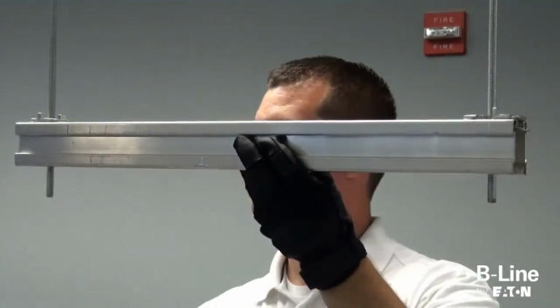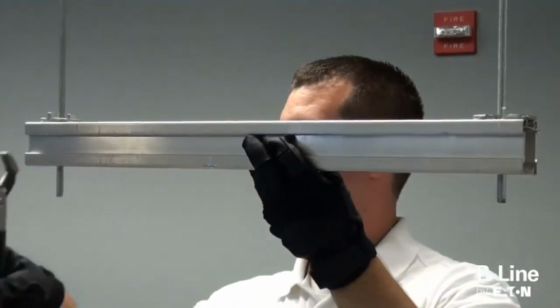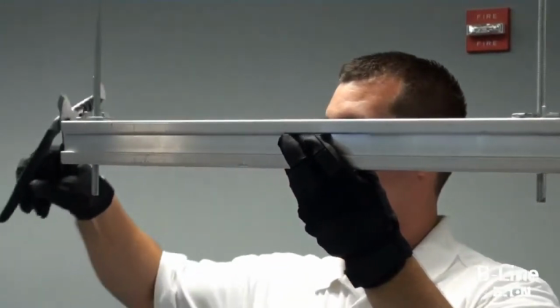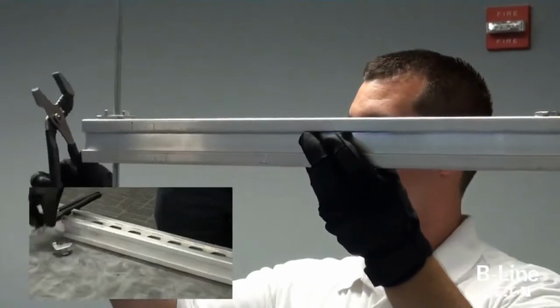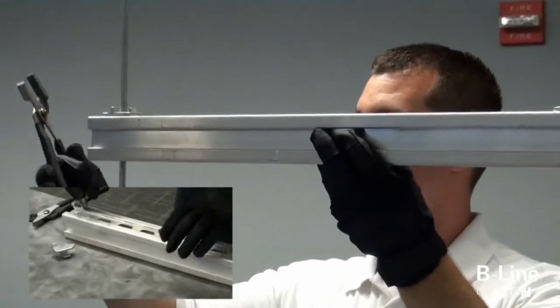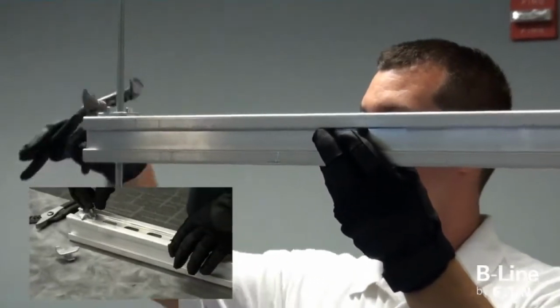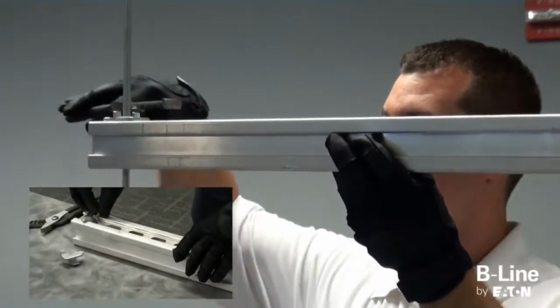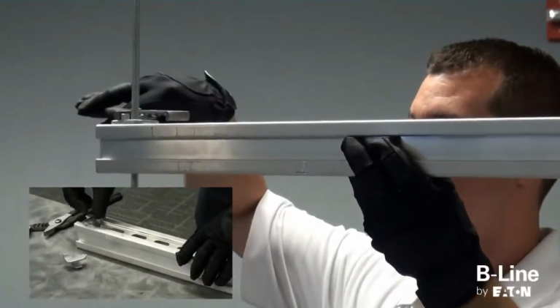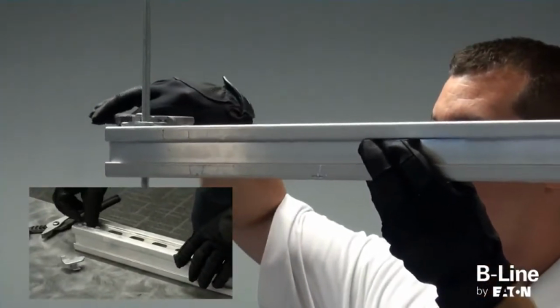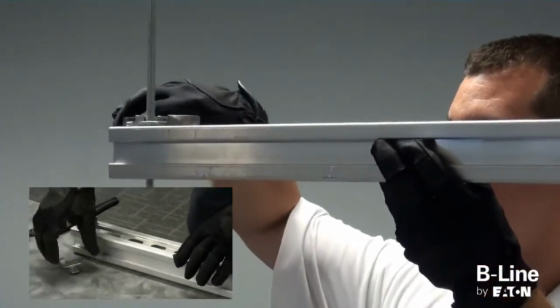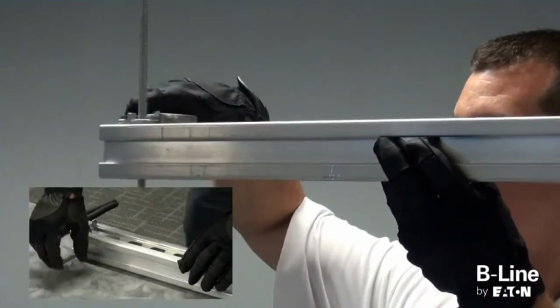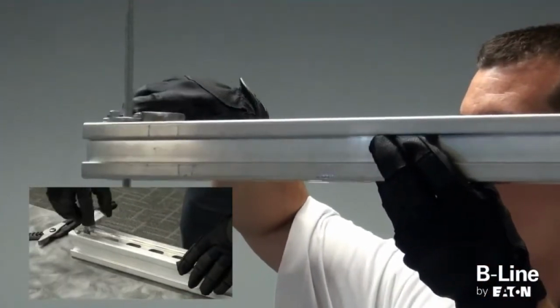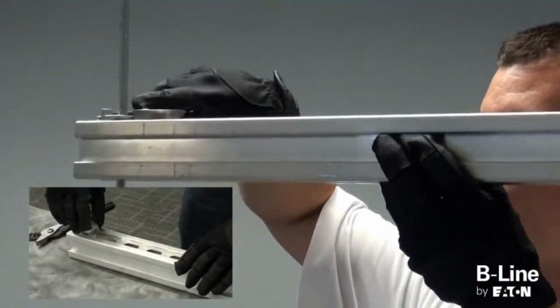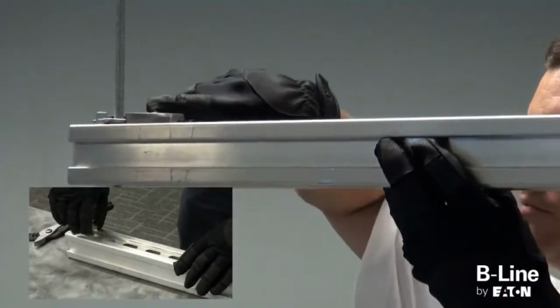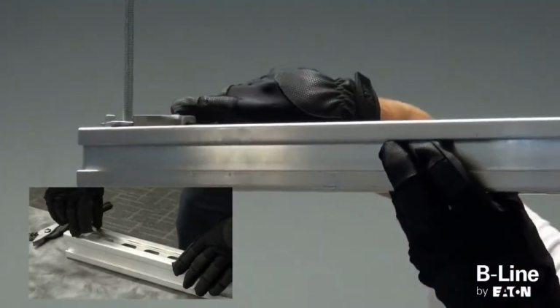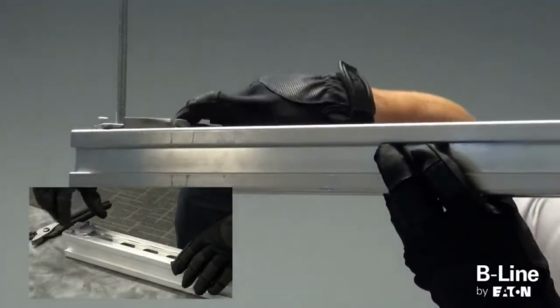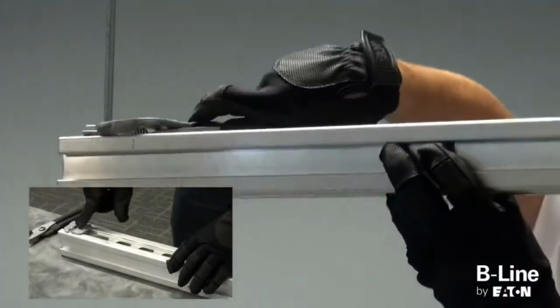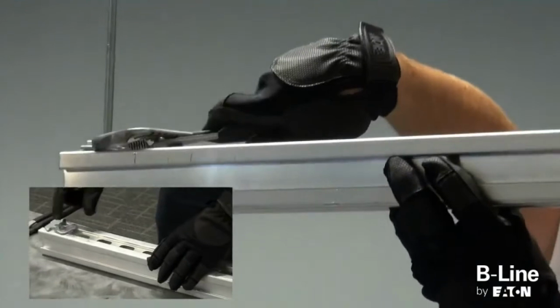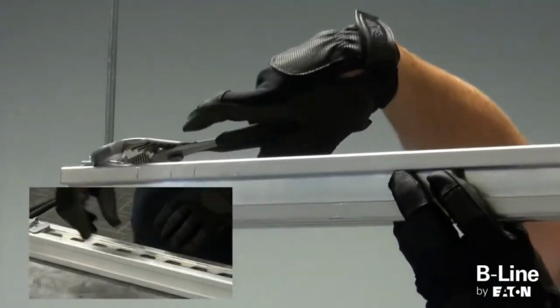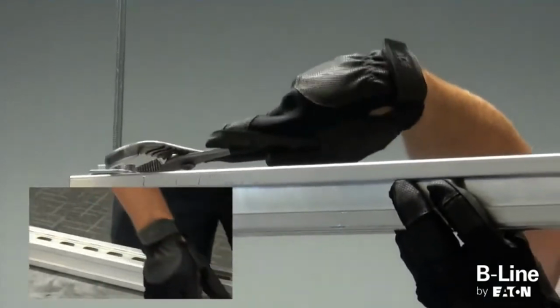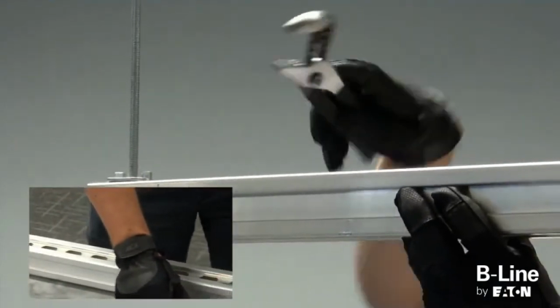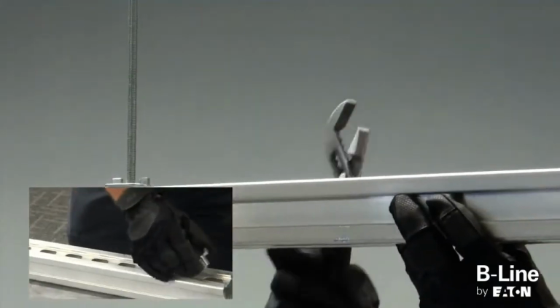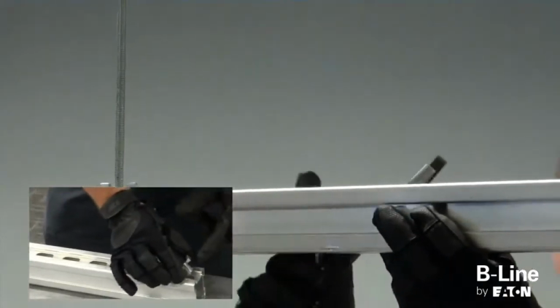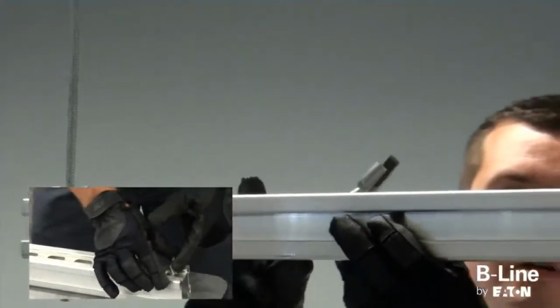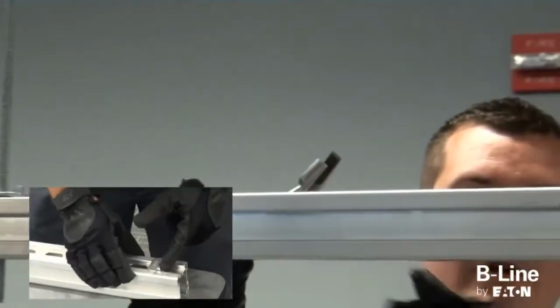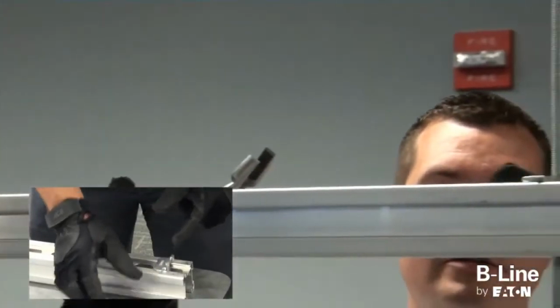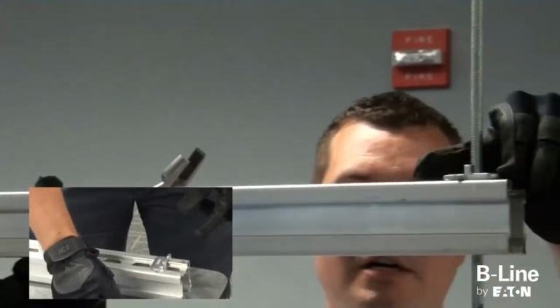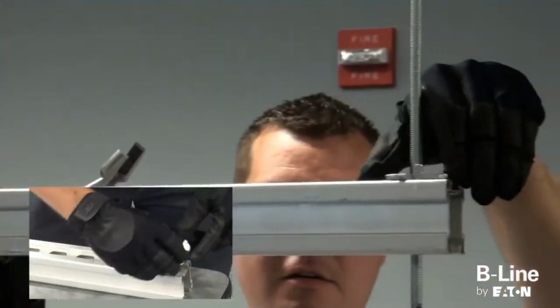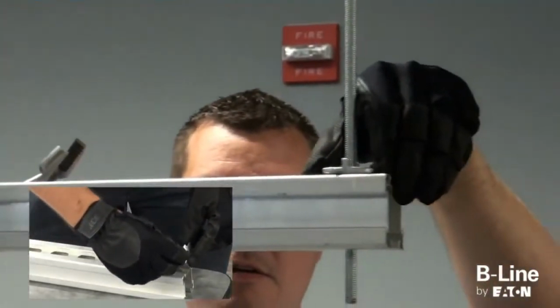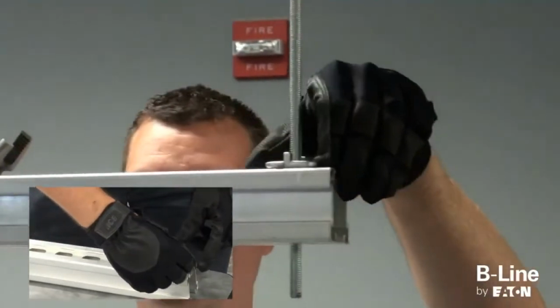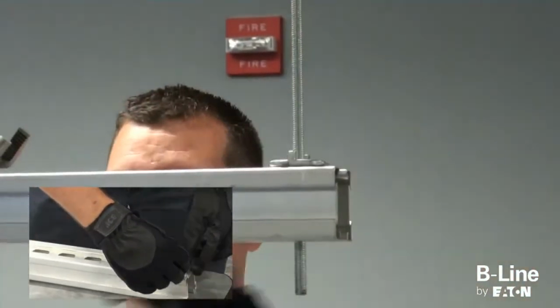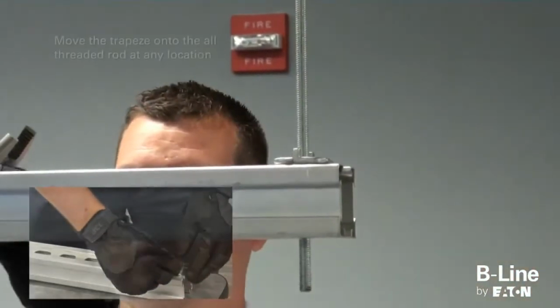To install the trapeze, insert the left half of the turn-and-lock fitting into the 4-Dimension slotted hole channel, then add the right half of the fitting directly across from it. Then repeat this step on the opposite side.